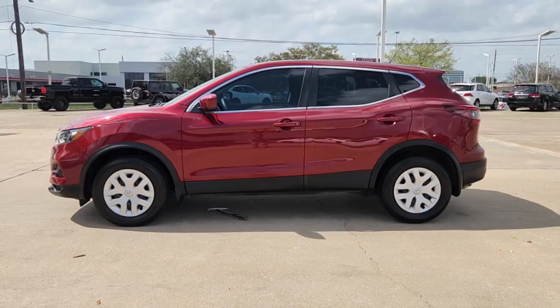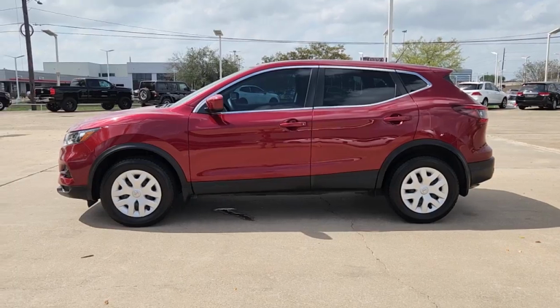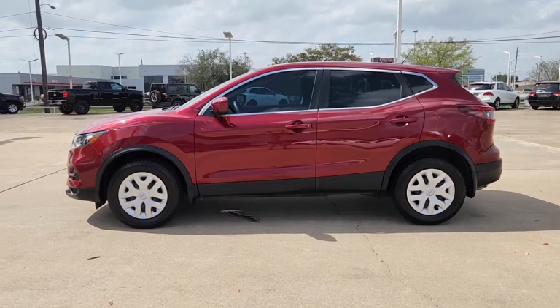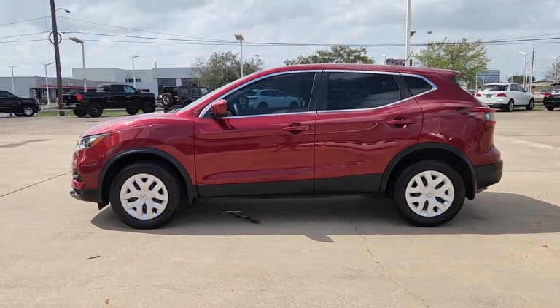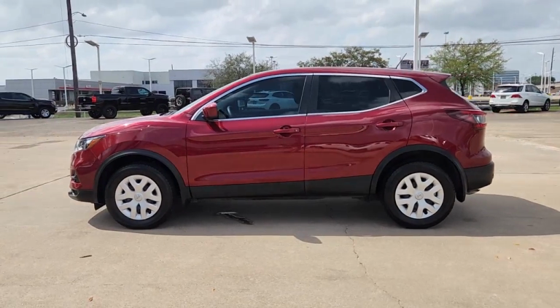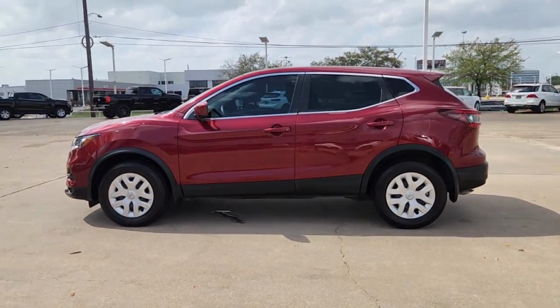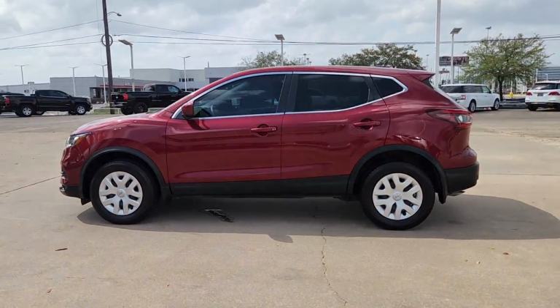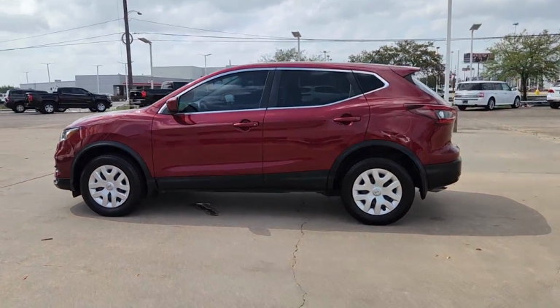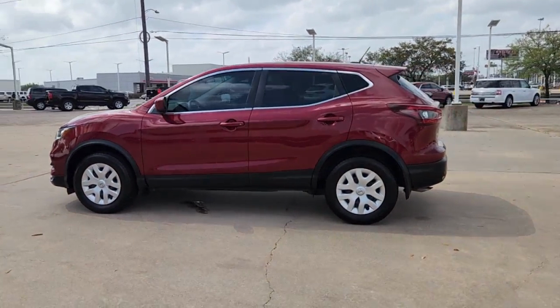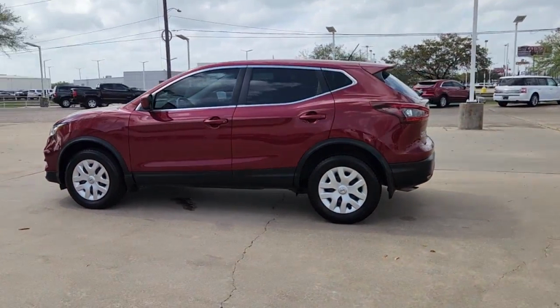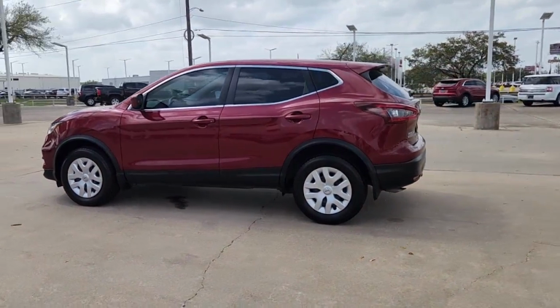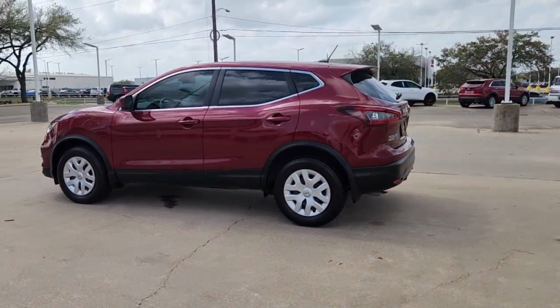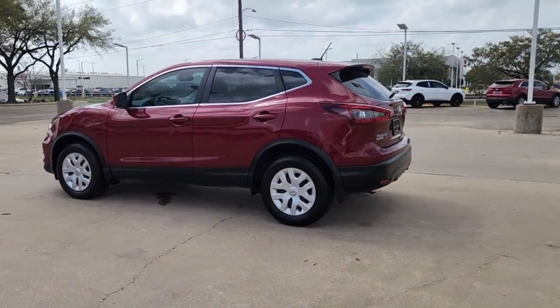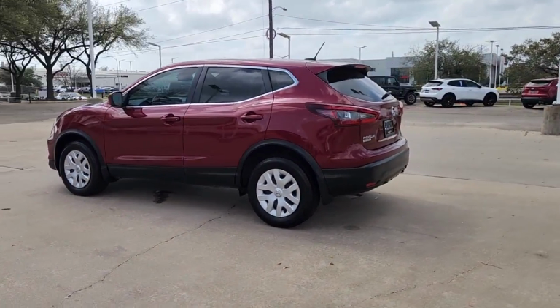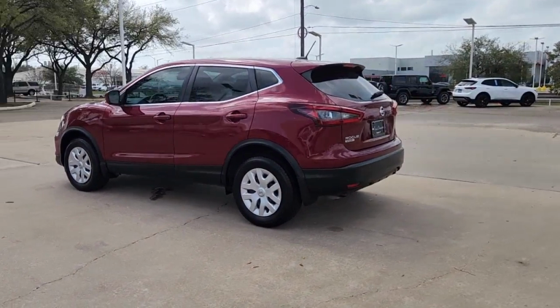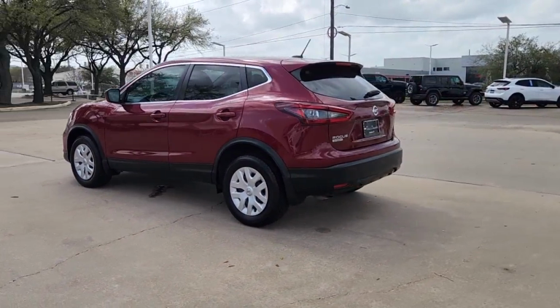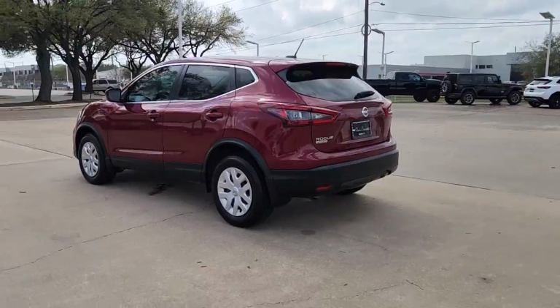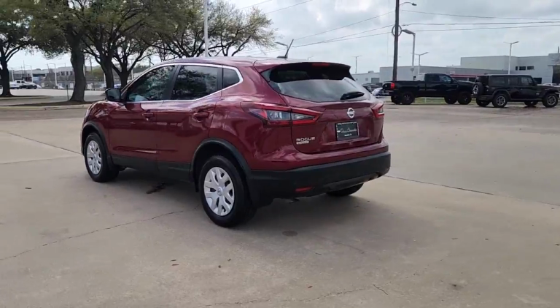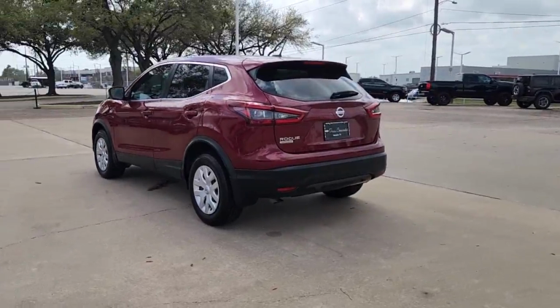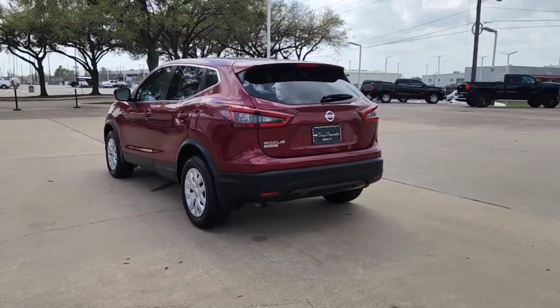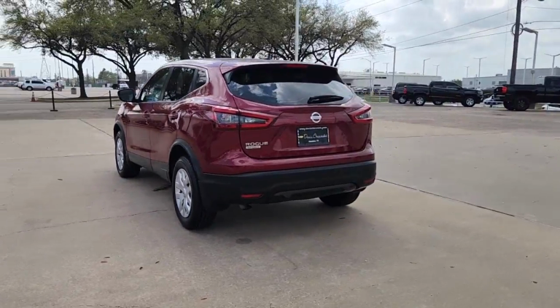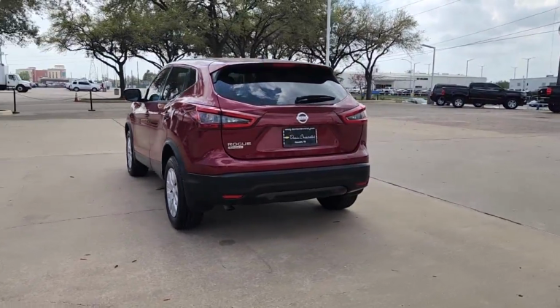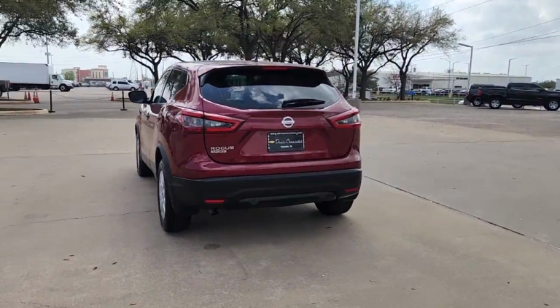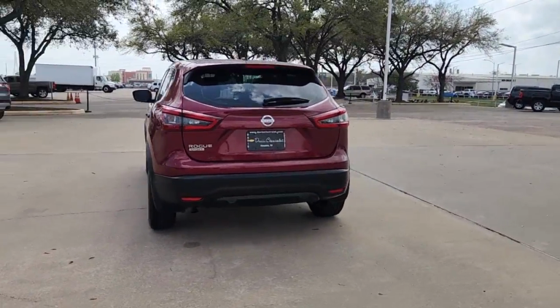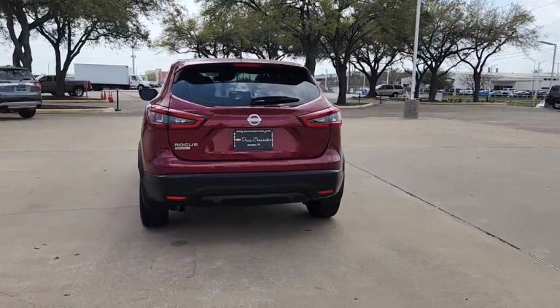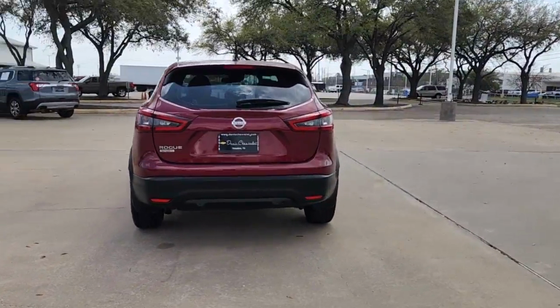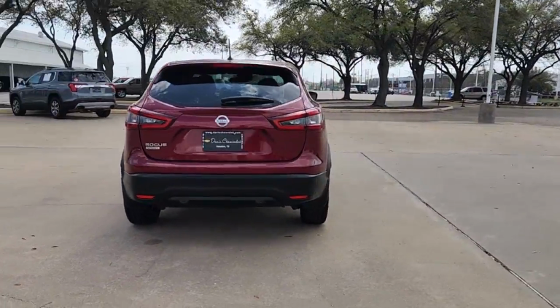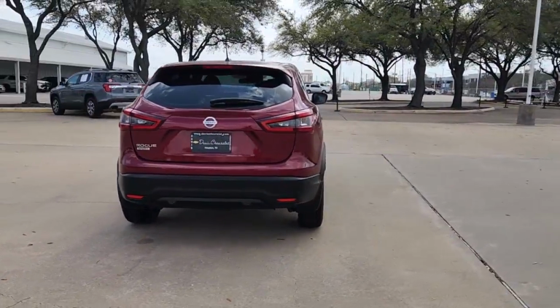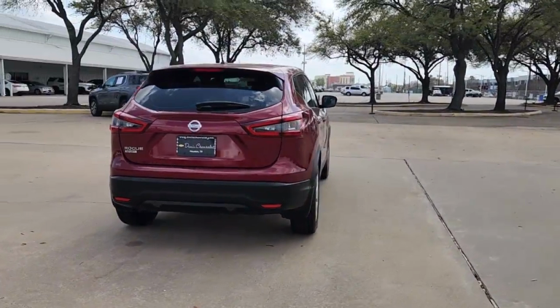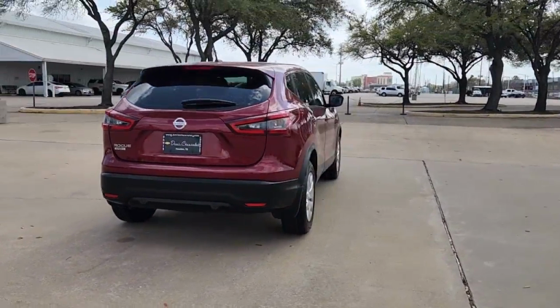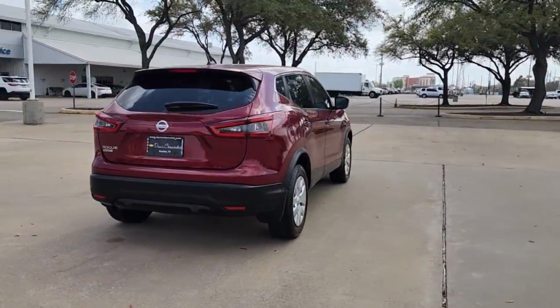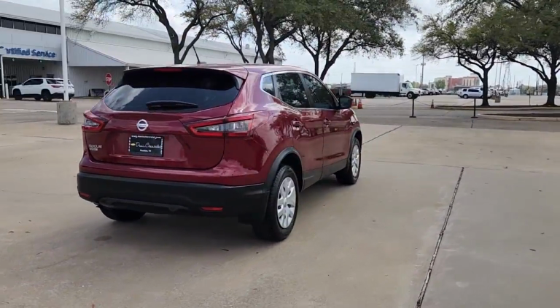Can you see yourself in the 2020 Nissan Rogue Sport? With less than 45,000 miles on the odometer, this vehicle stands out from the rest.